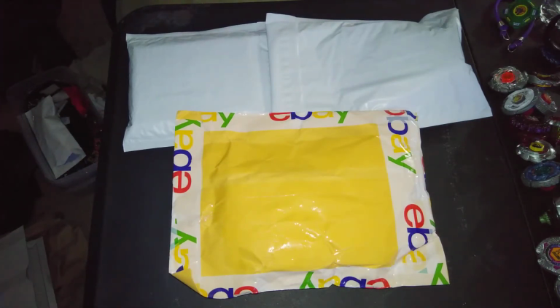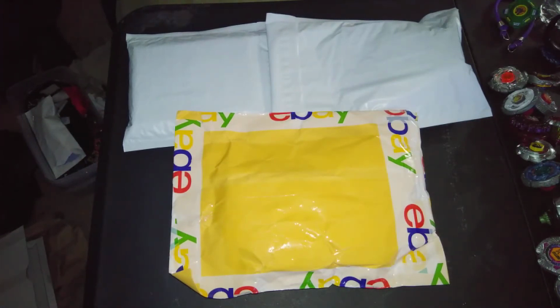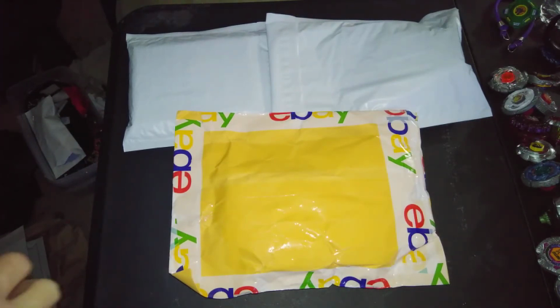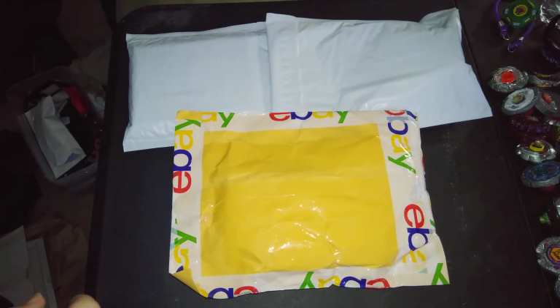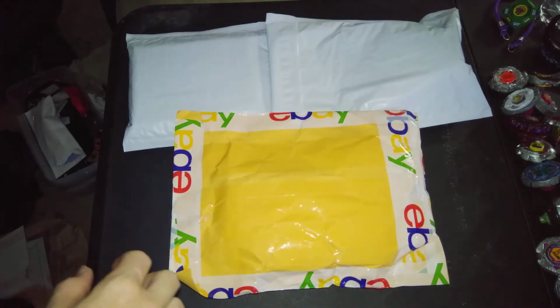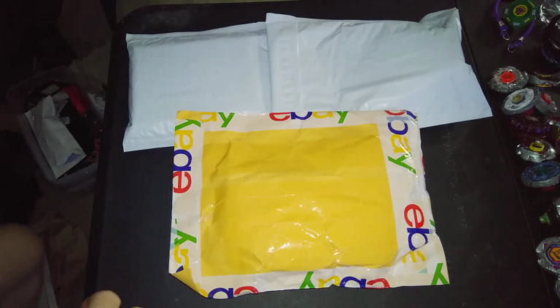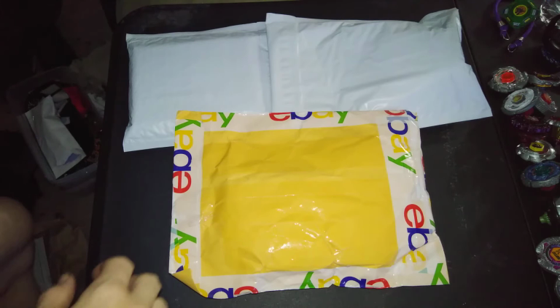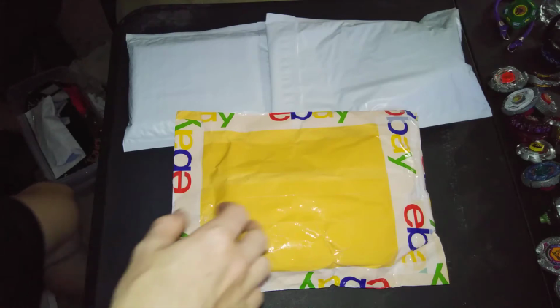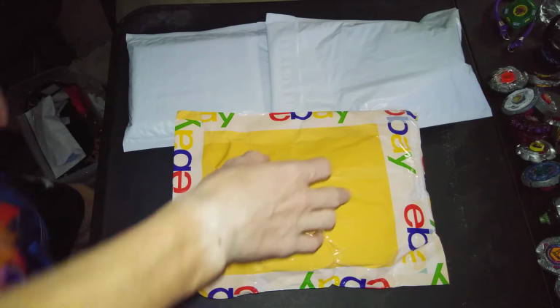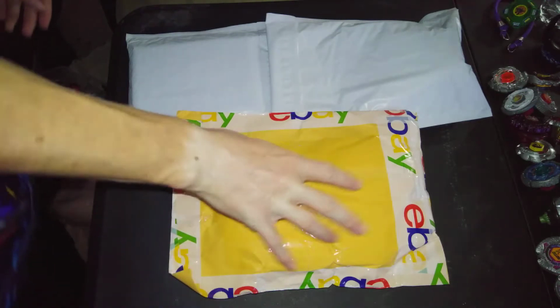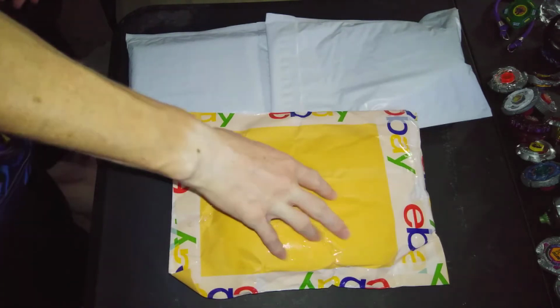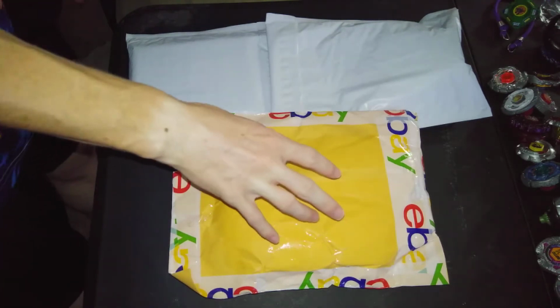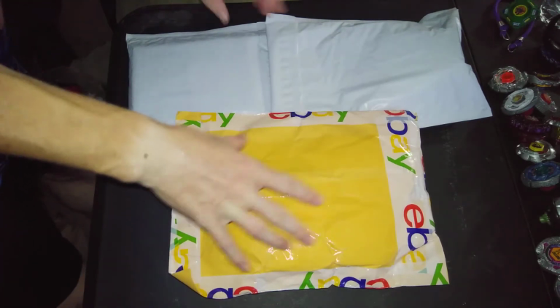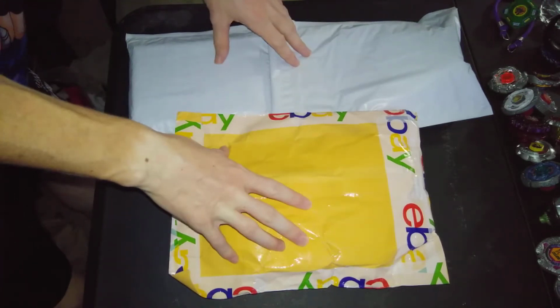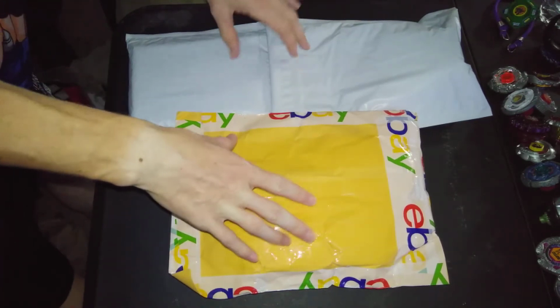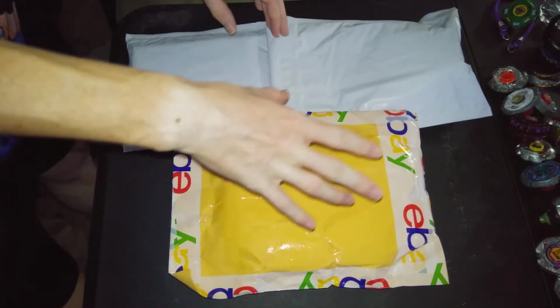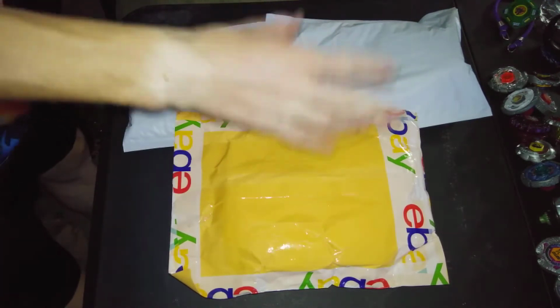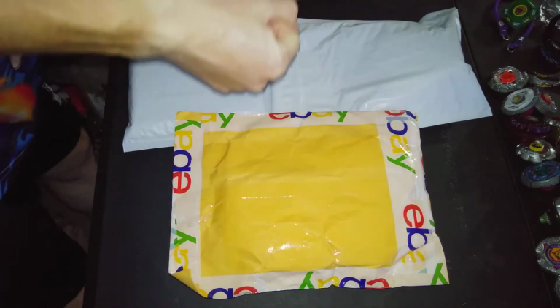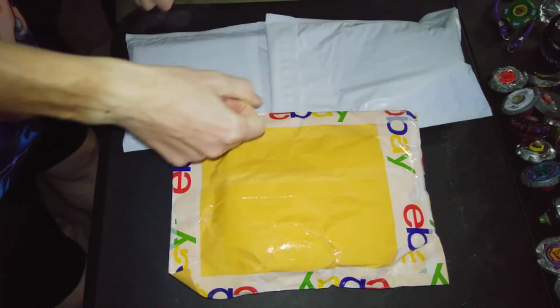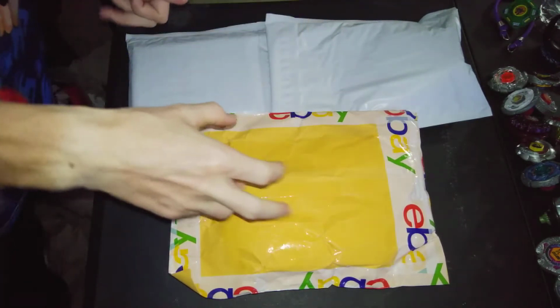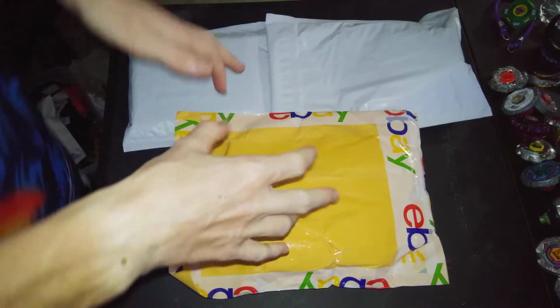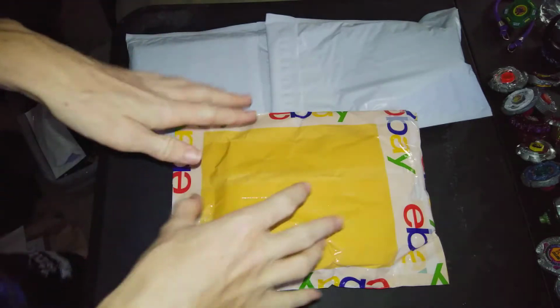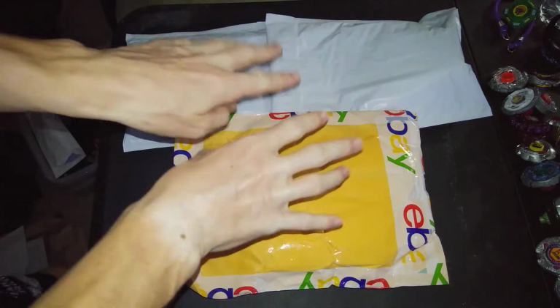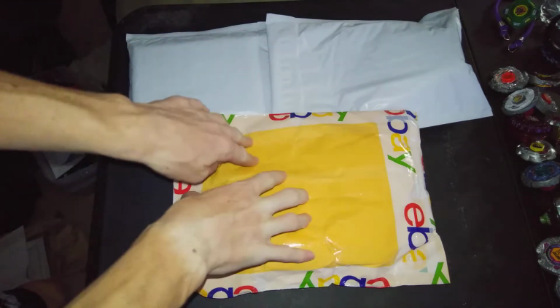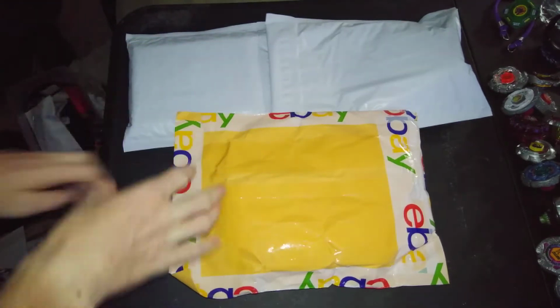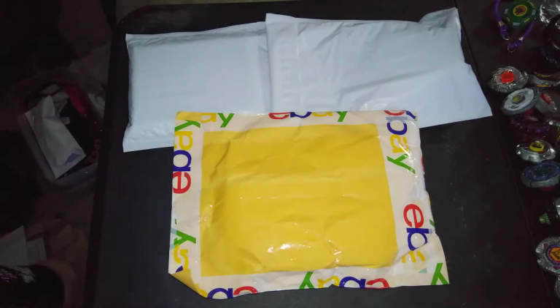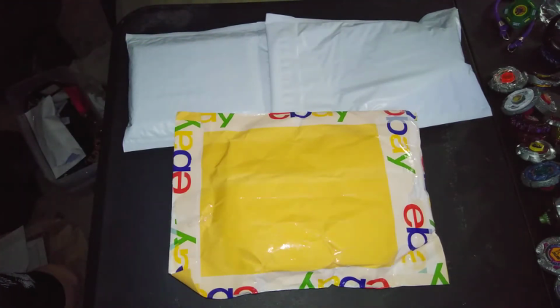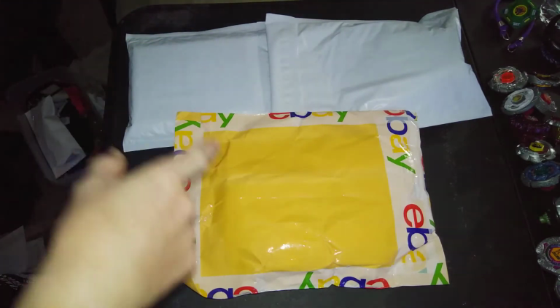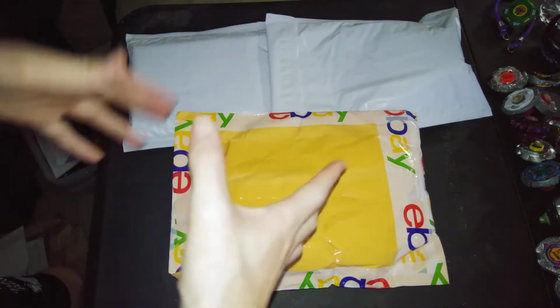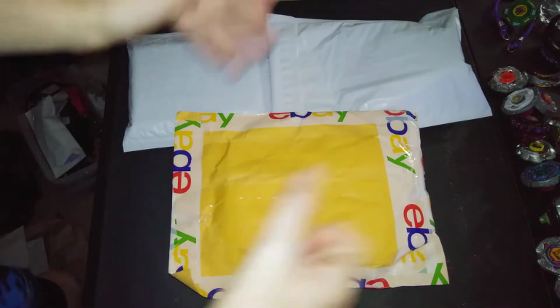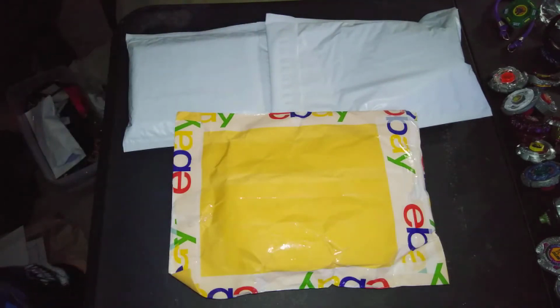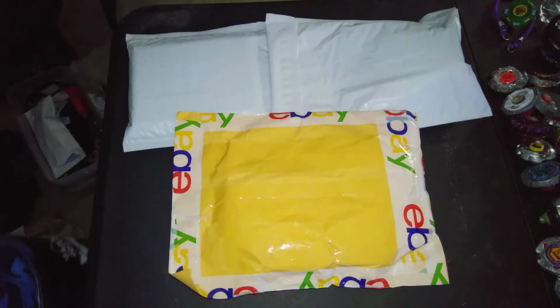Hello, NewSchoolBeeble here, and today I'm doing another unboxing for you guys. There are four things in here — three small packages and one big package — so a lot of unboxing.